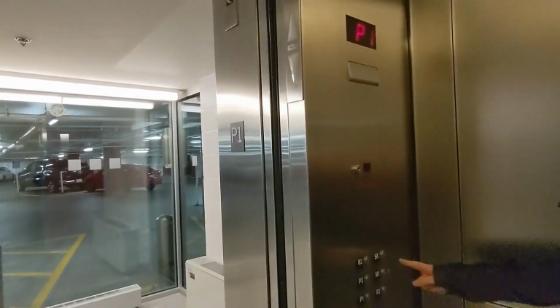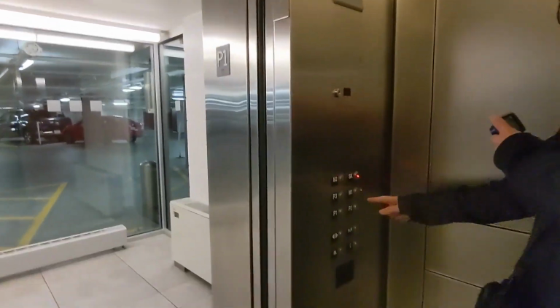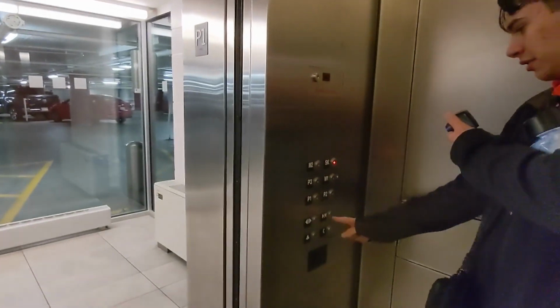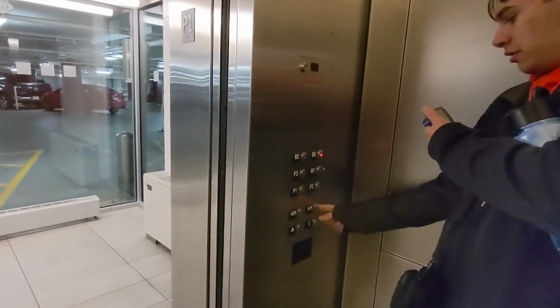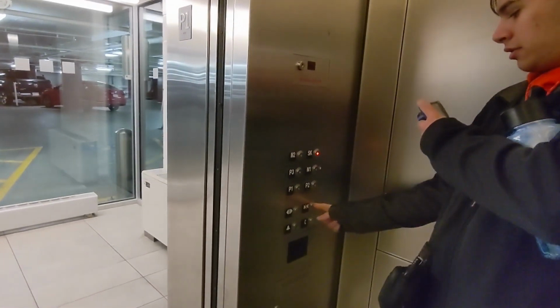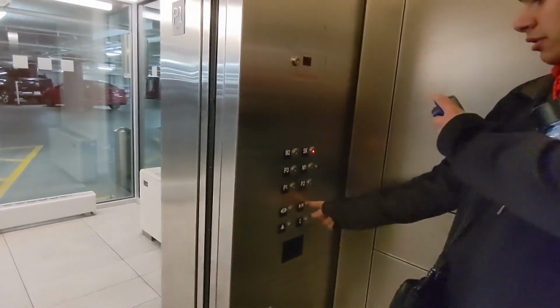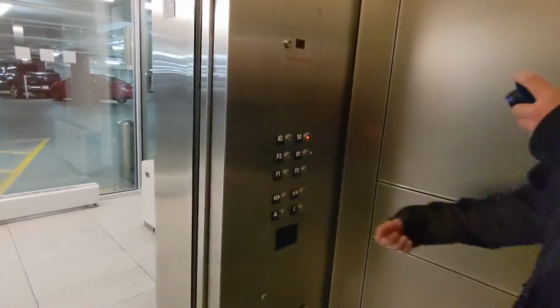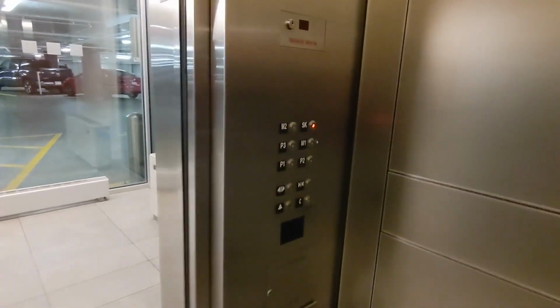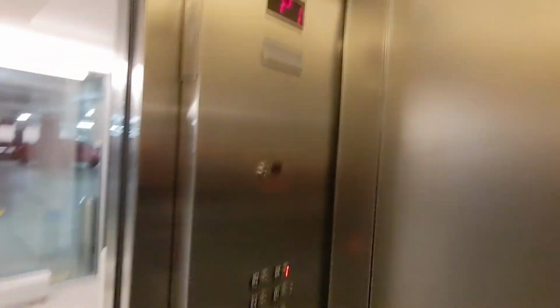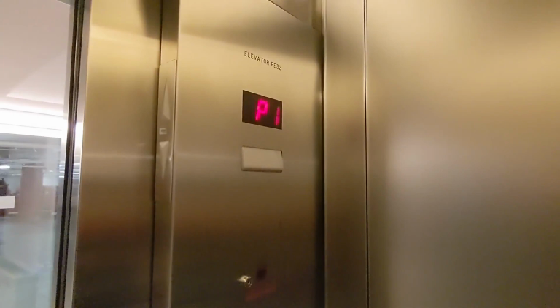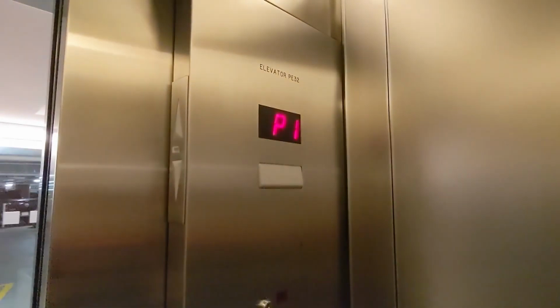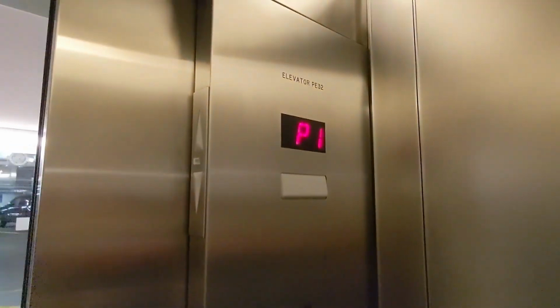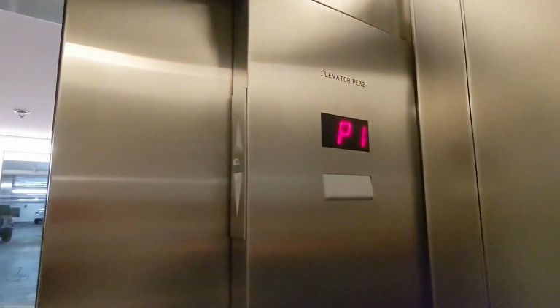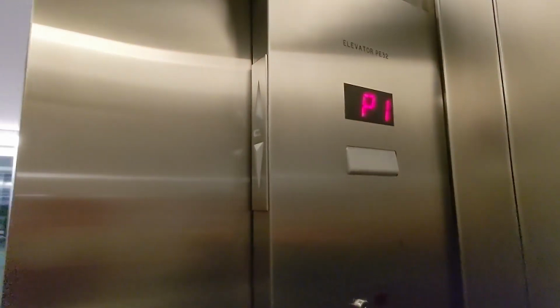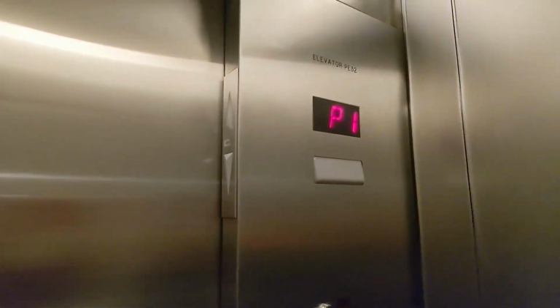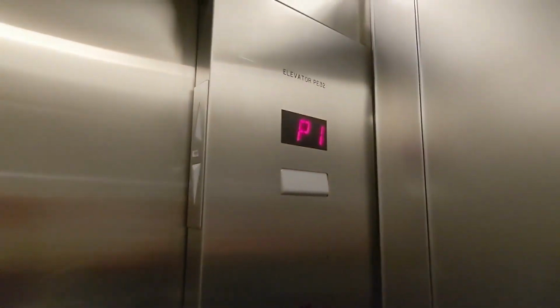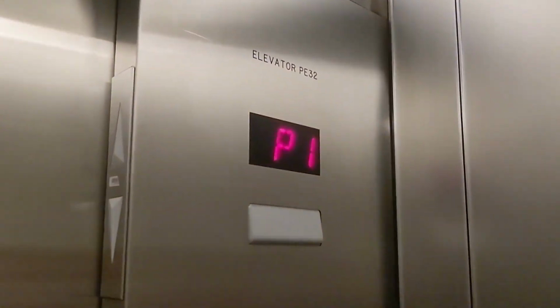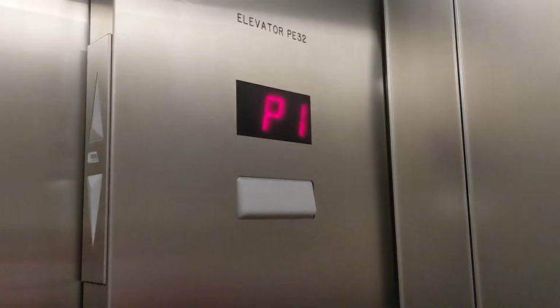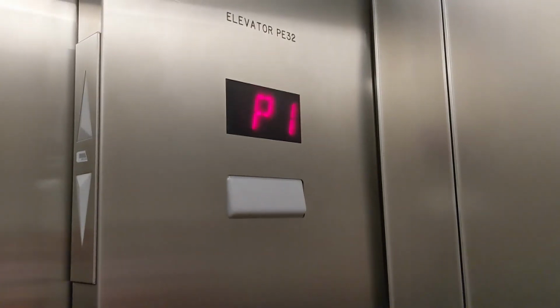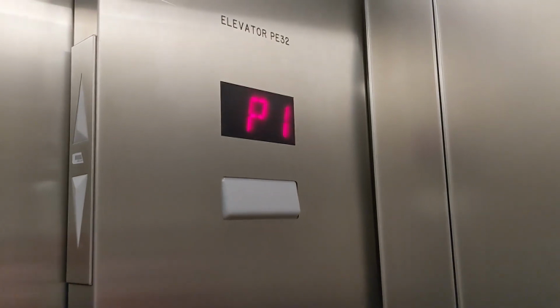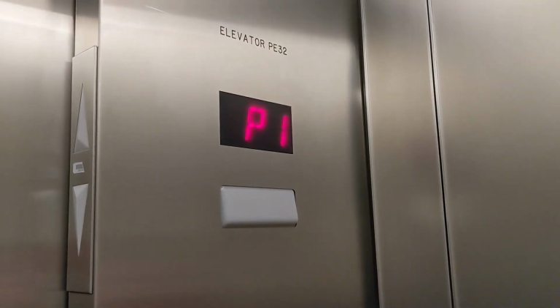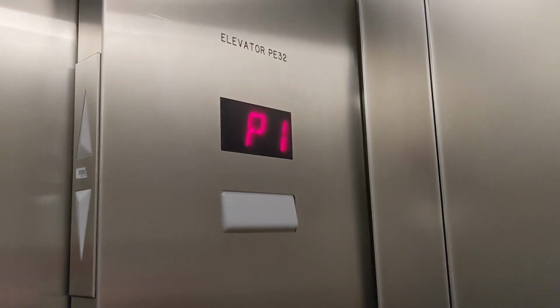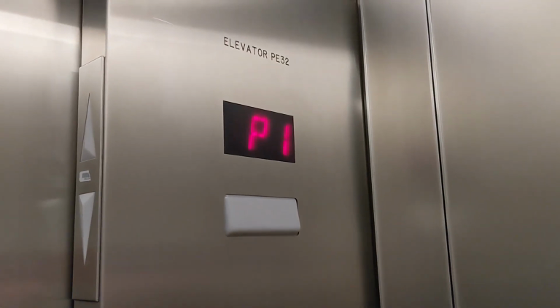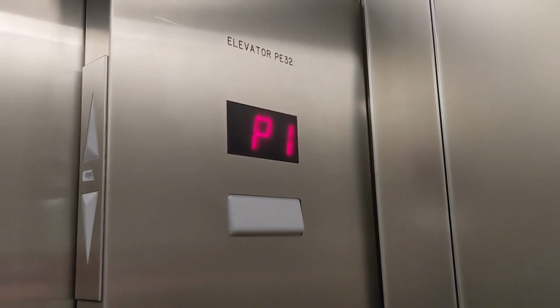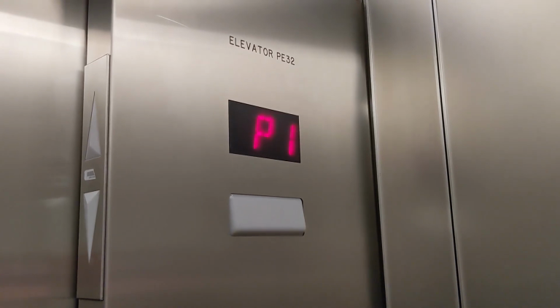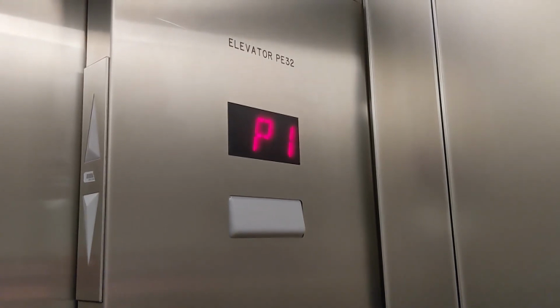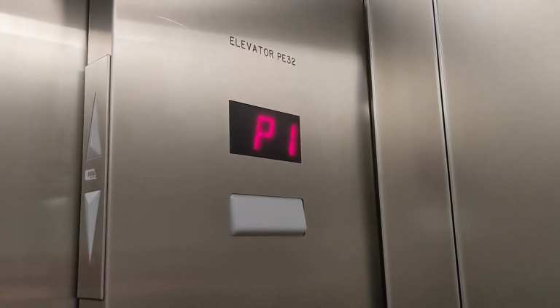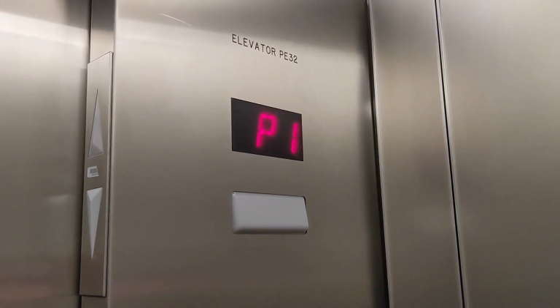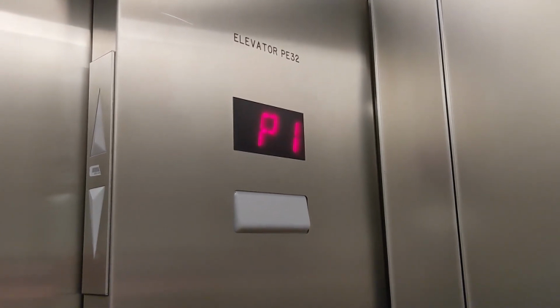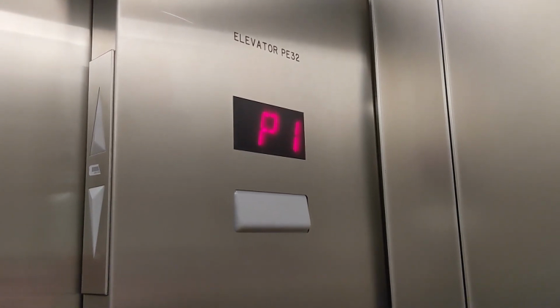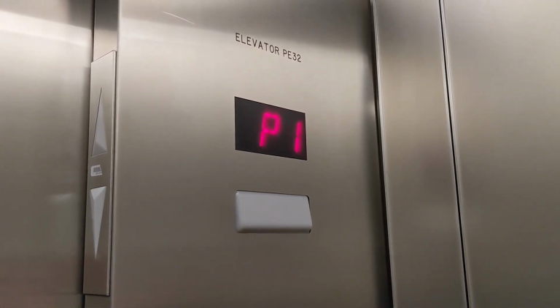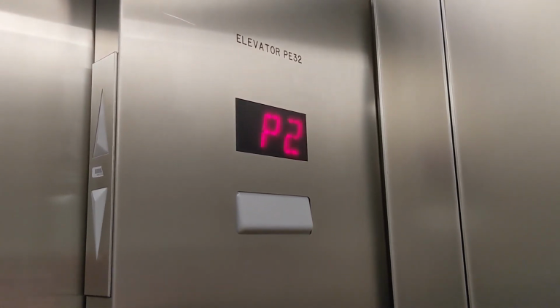Let's go to SK. Elevator 32 — wow, that's a crazy number.